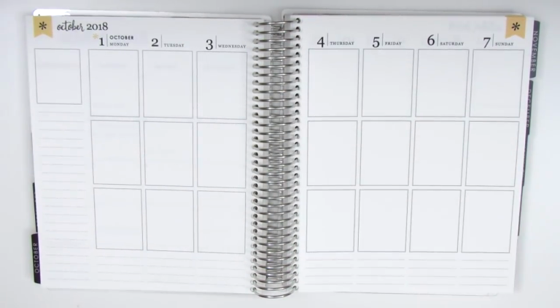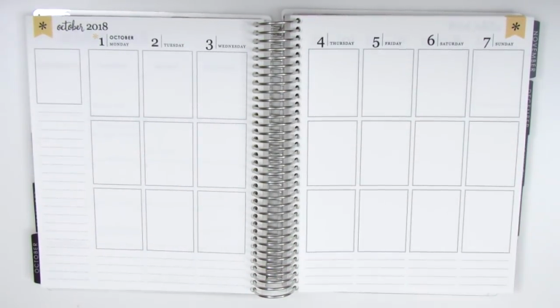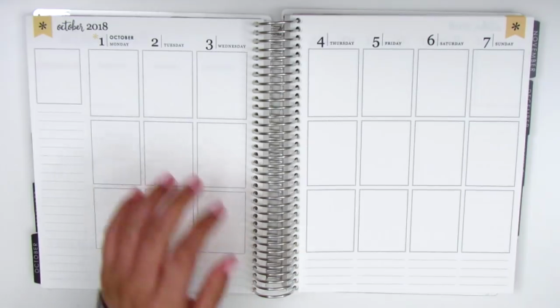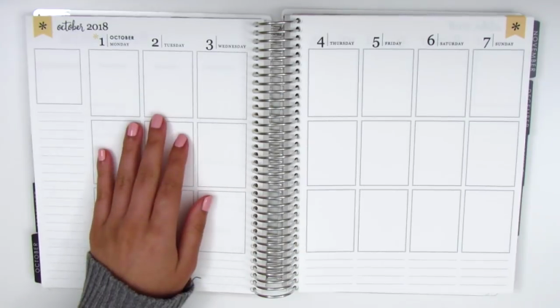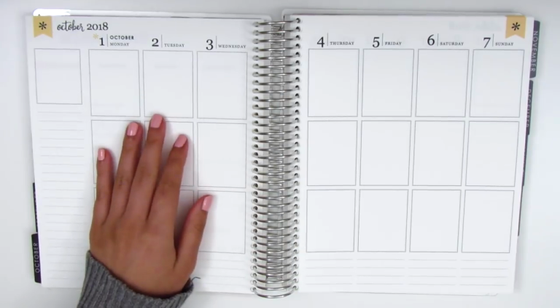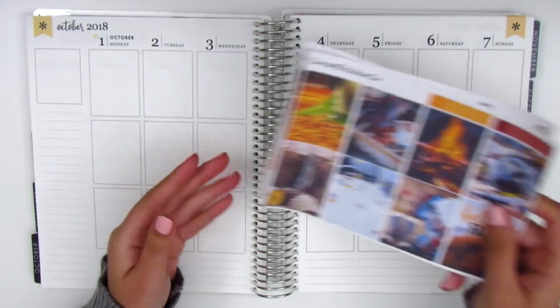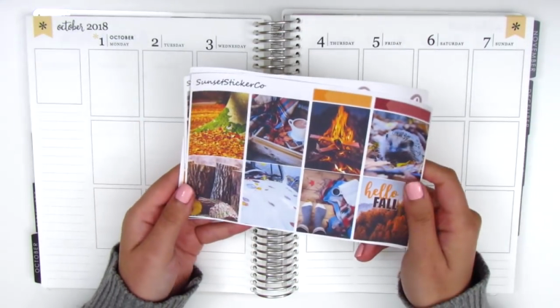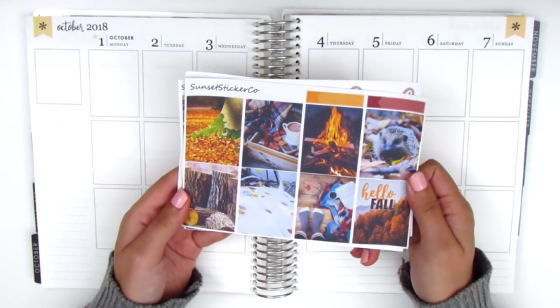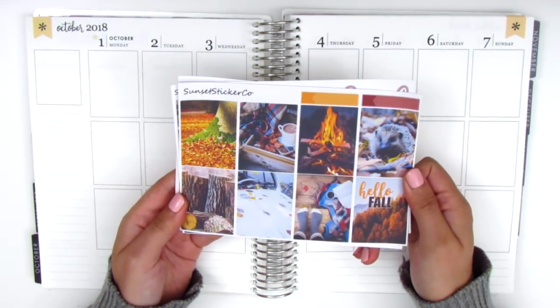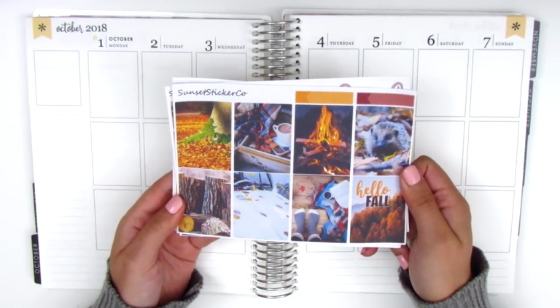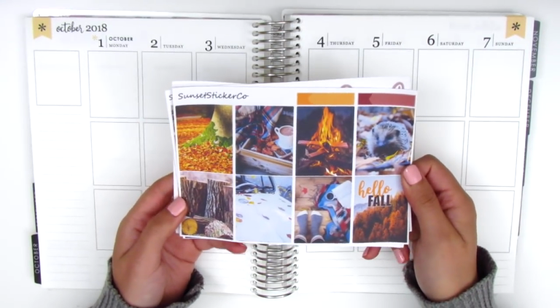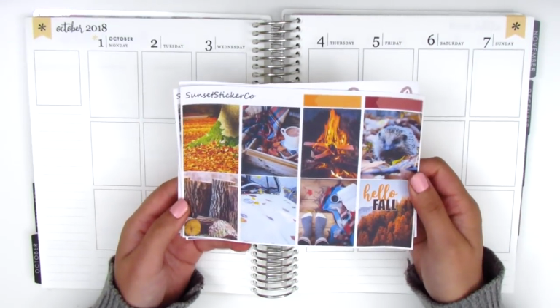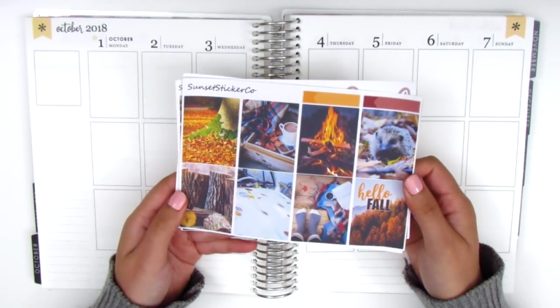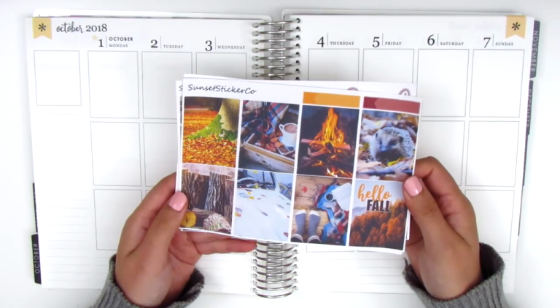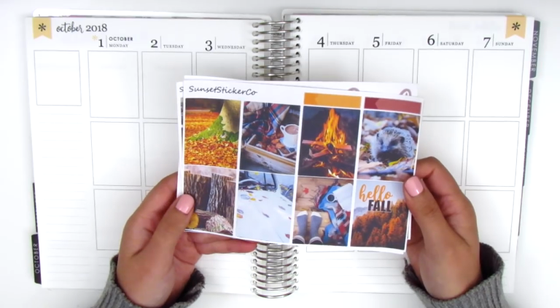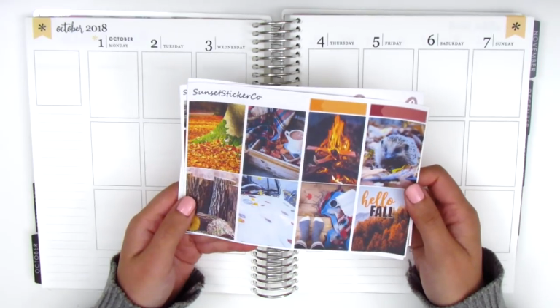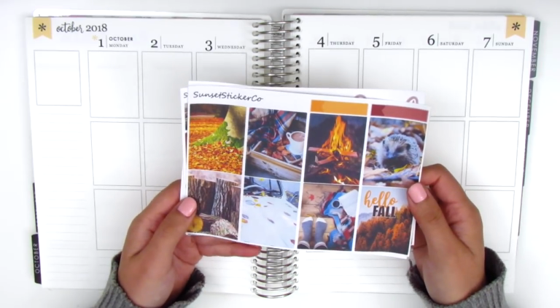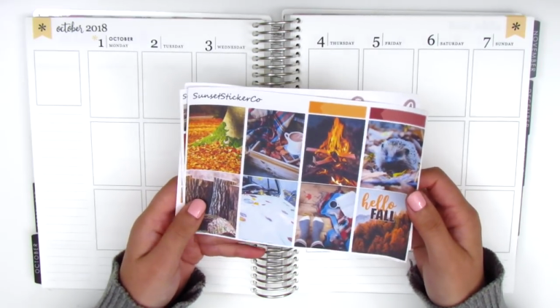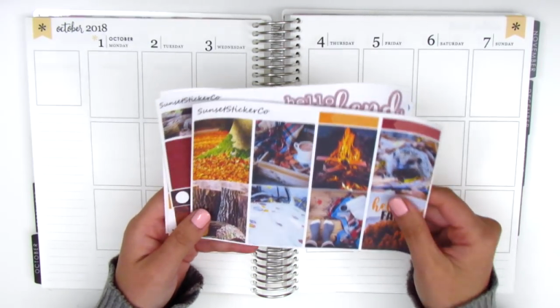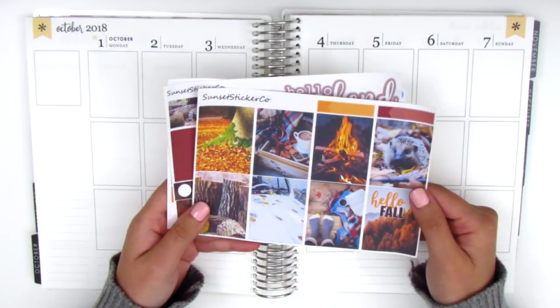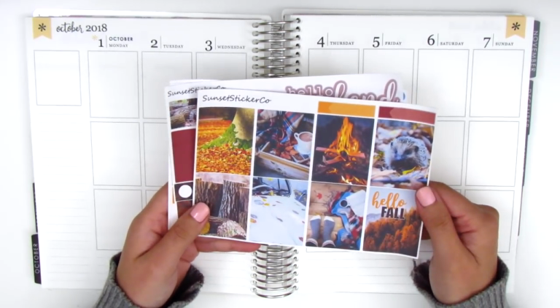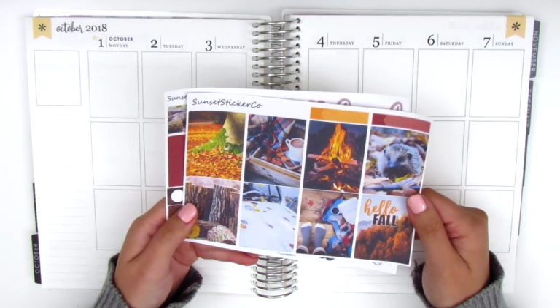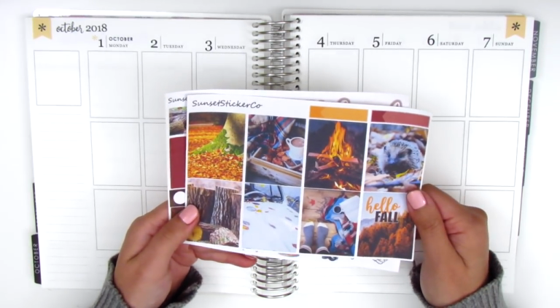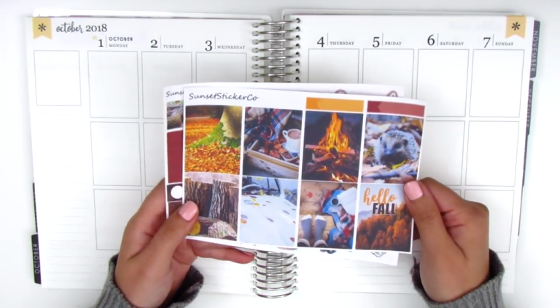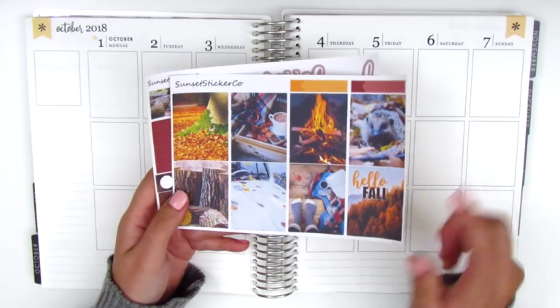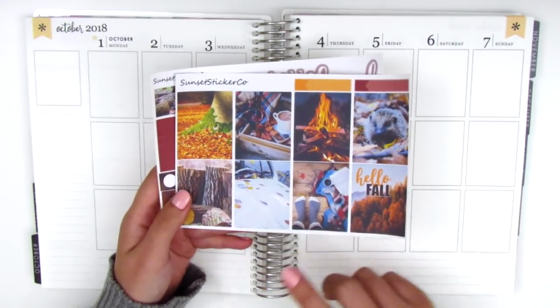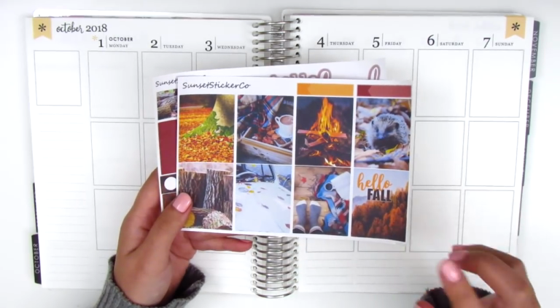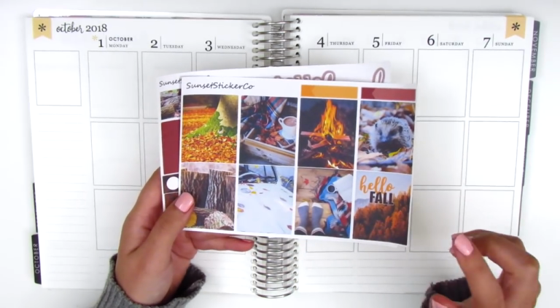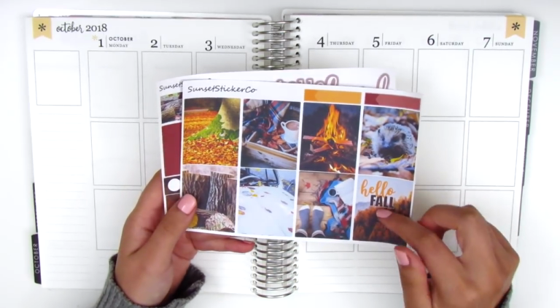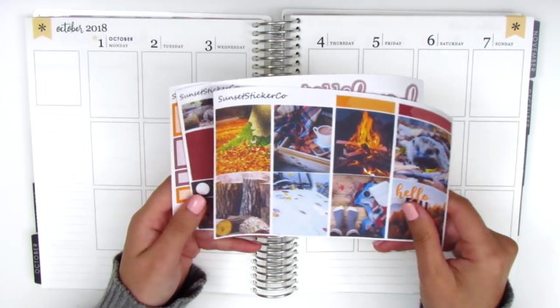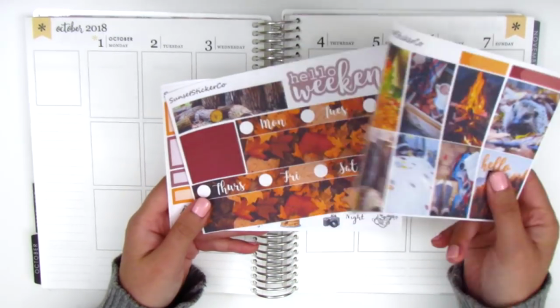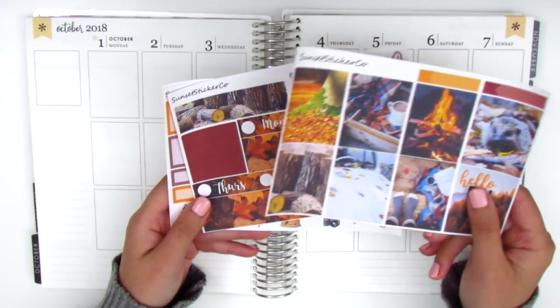For this week, I have a really pretty photo kit. This is from Sunset Sticker Co. She allowed me to pick some things out from her shop to try out, which was super sweet of her. I decided to get this little fall kit just because I don't have any other photo kits for this season, so I thought that'd be perfect.